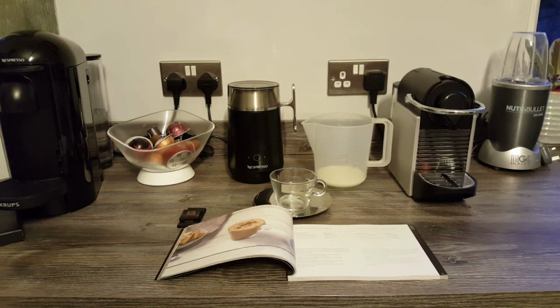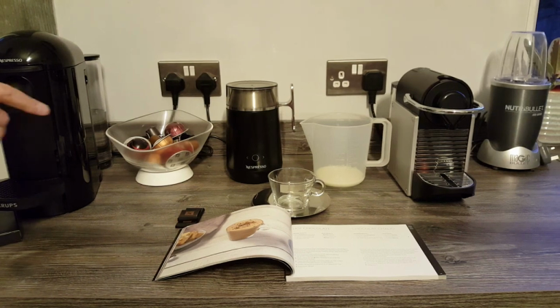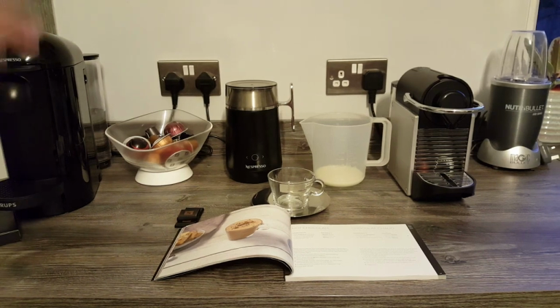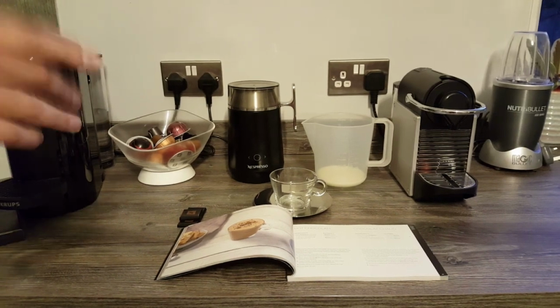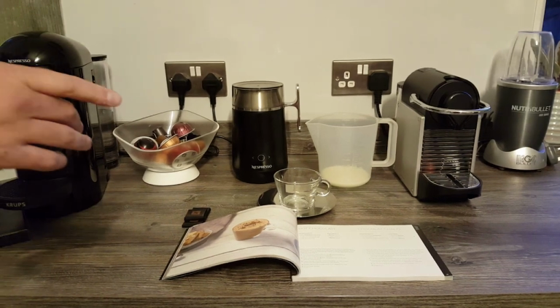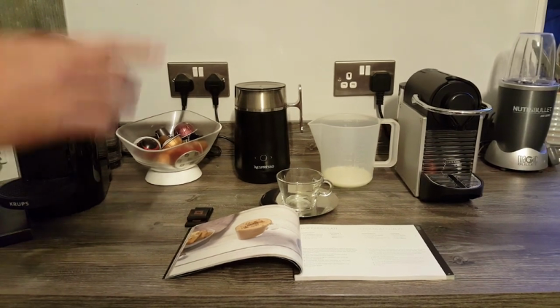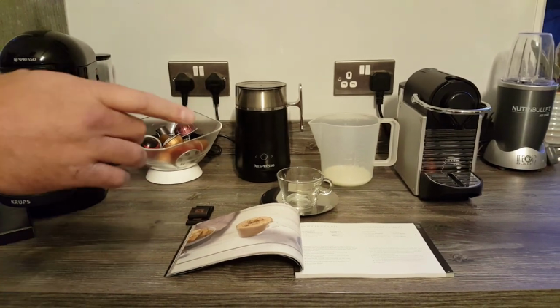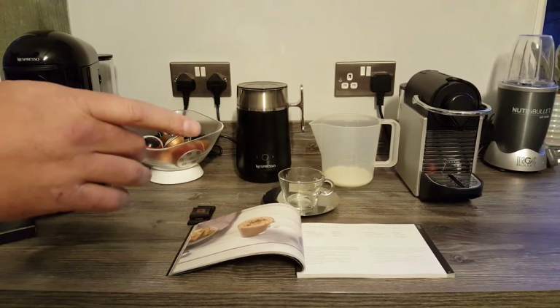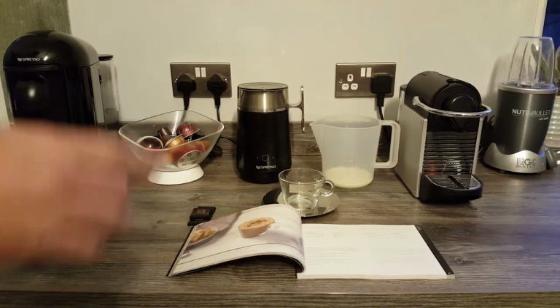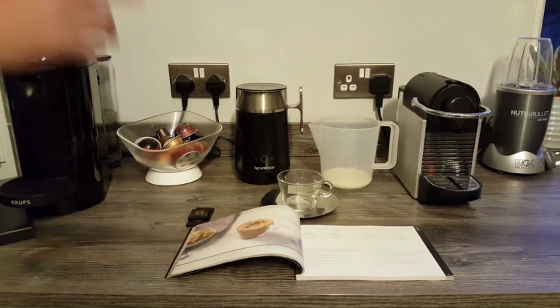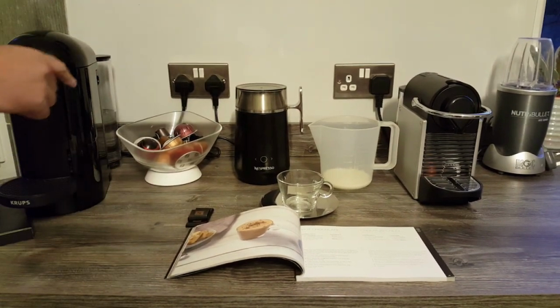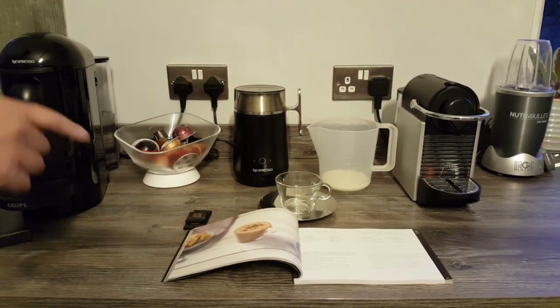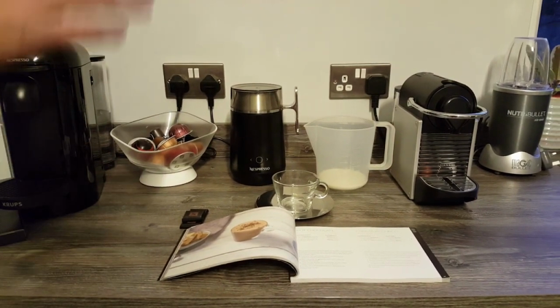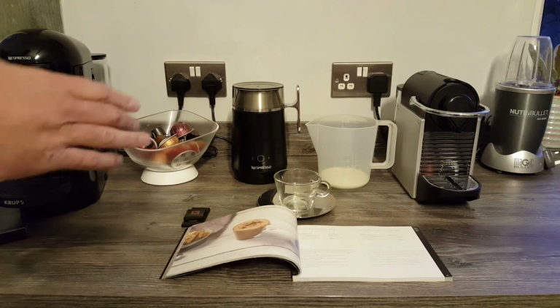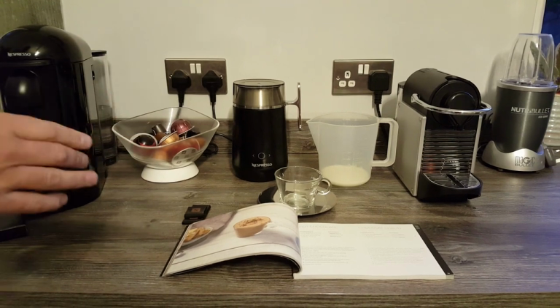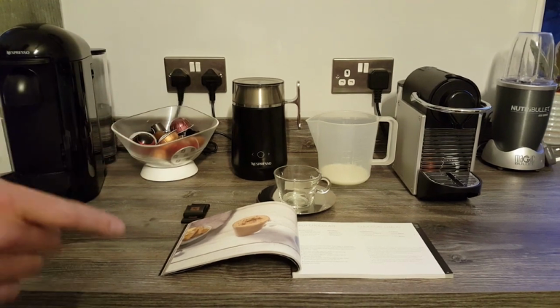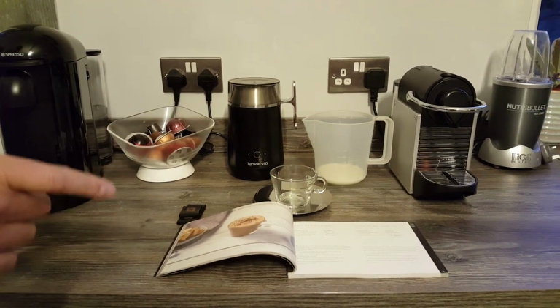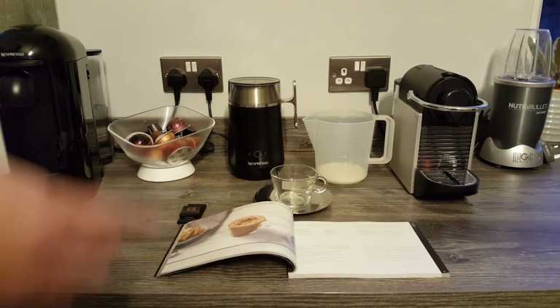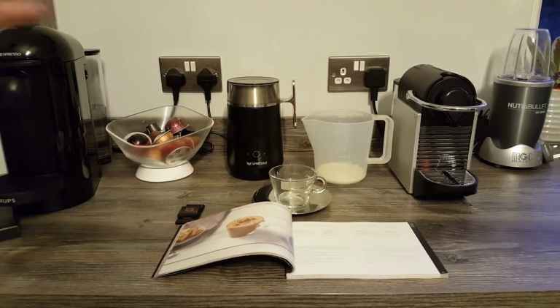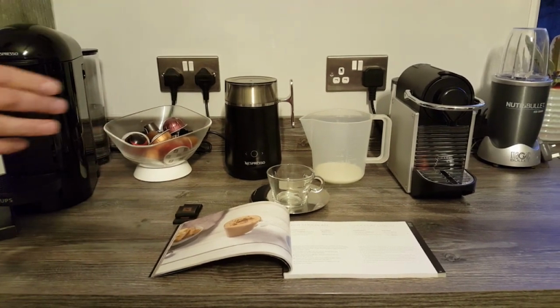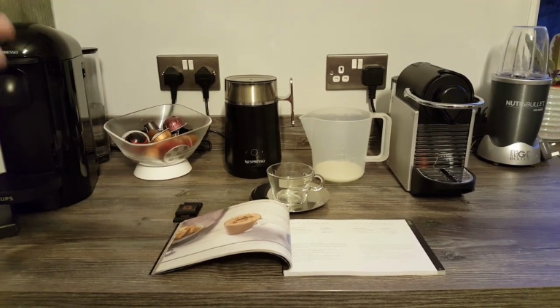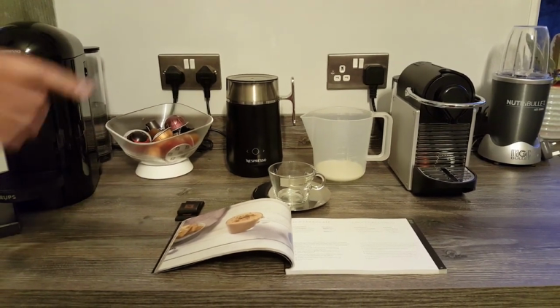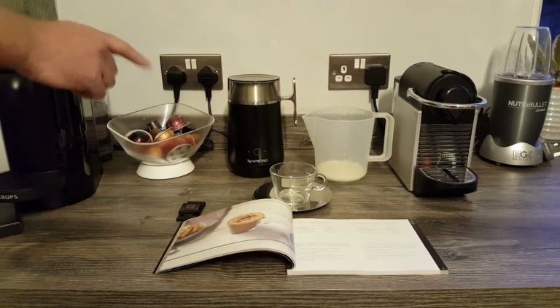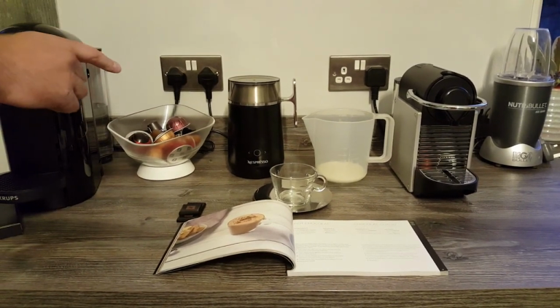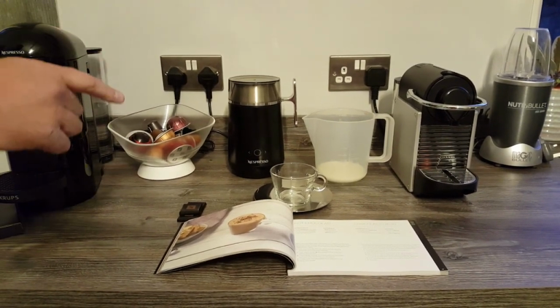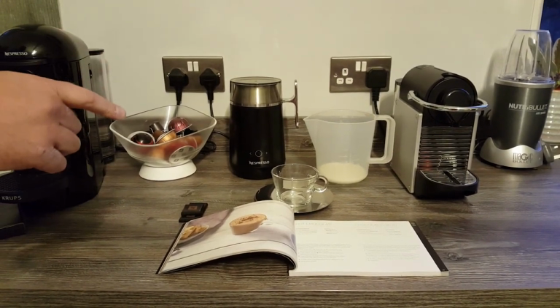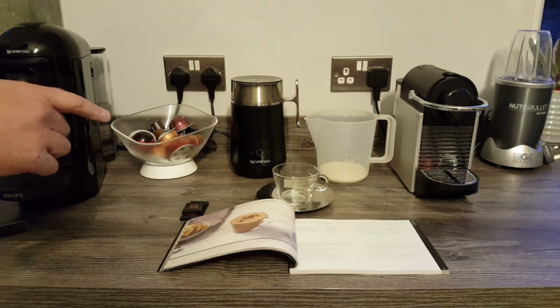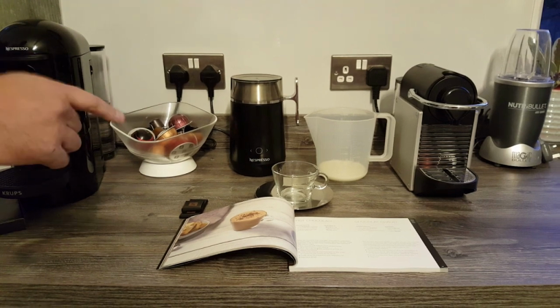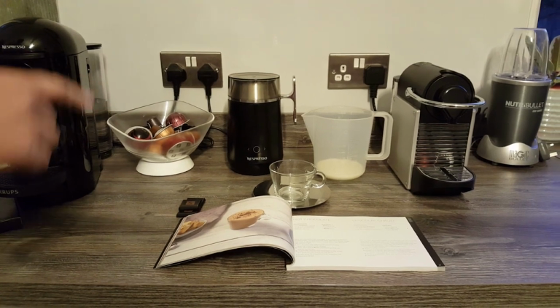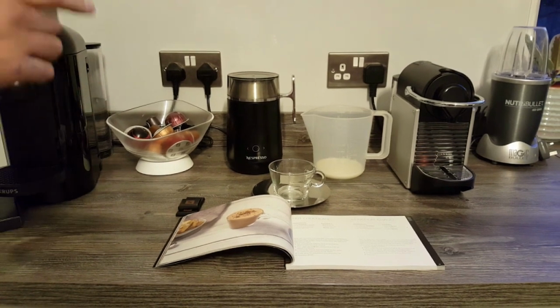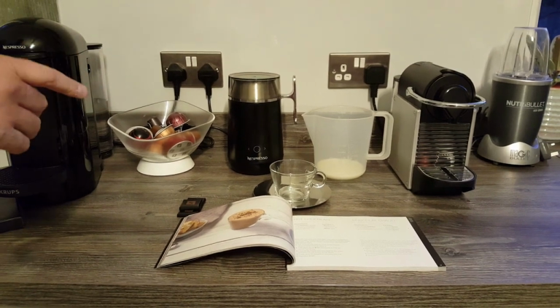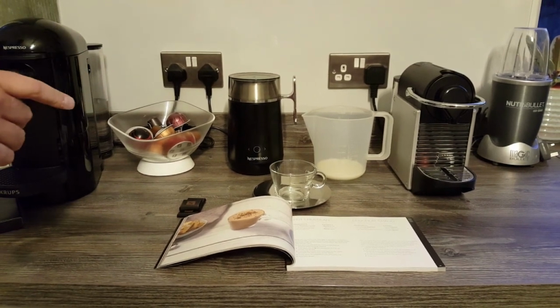Hi everyone. So it's late in the evening here, too late for a coffee really, possibly a decaf, but we prefer today to go for a hot chocolate. And I know that's a recipe for the barista maker that a lot of people have been wanting to see made — the hot chocolate recipe.